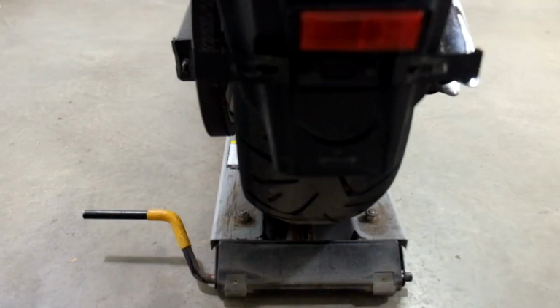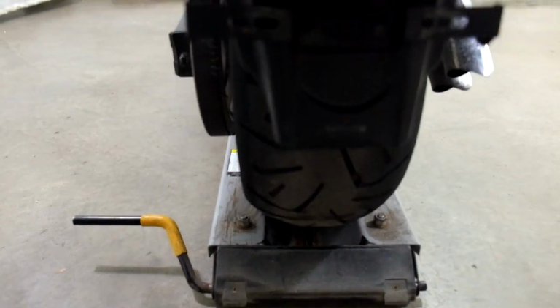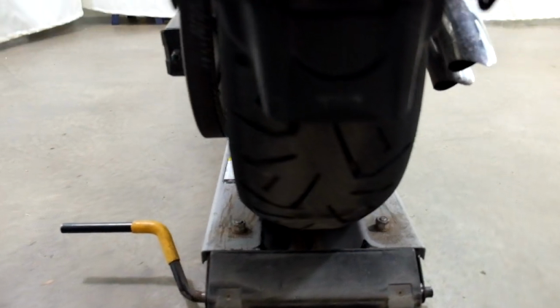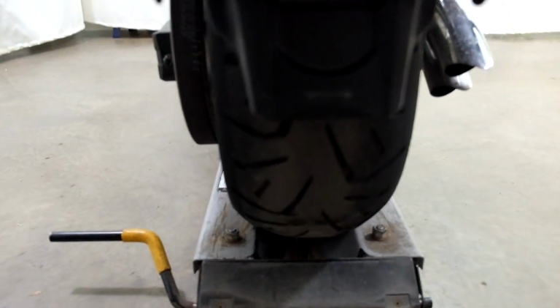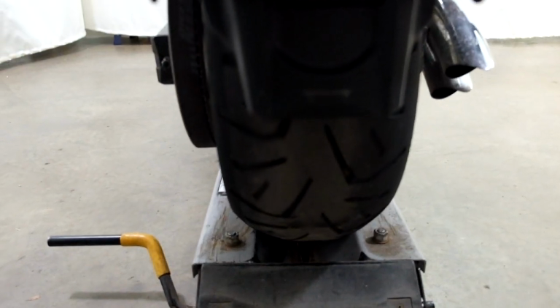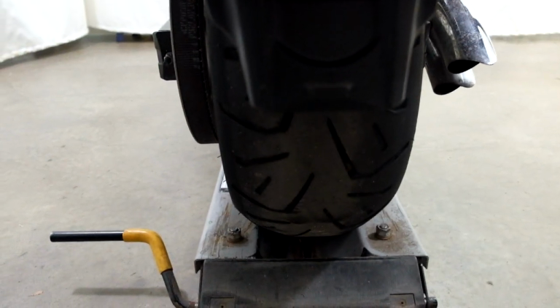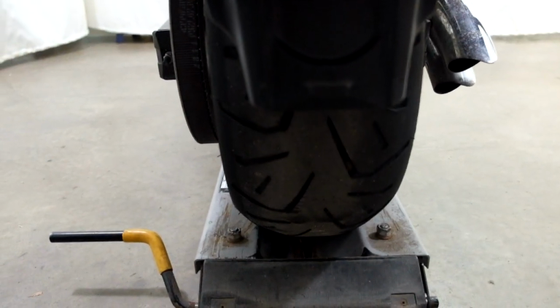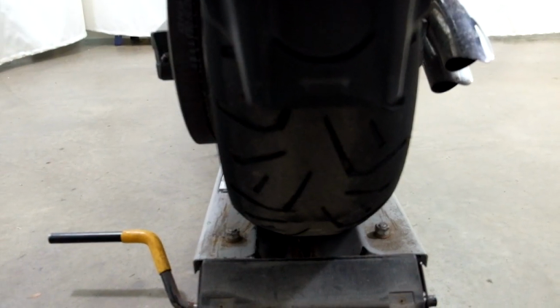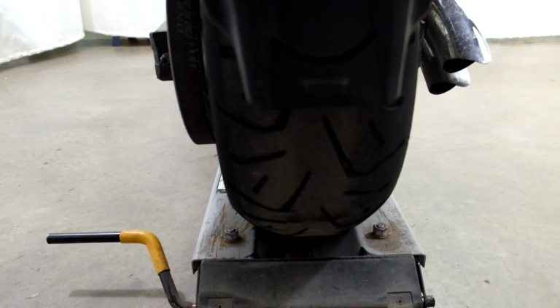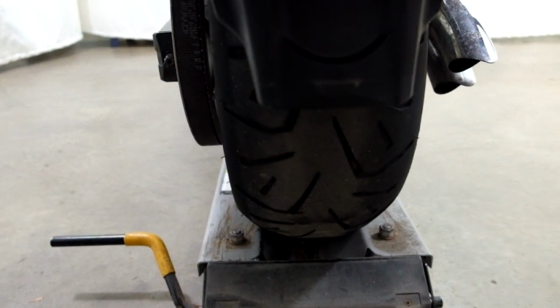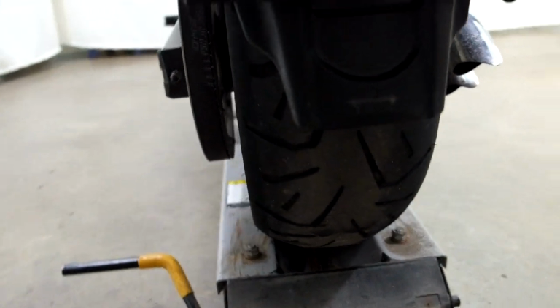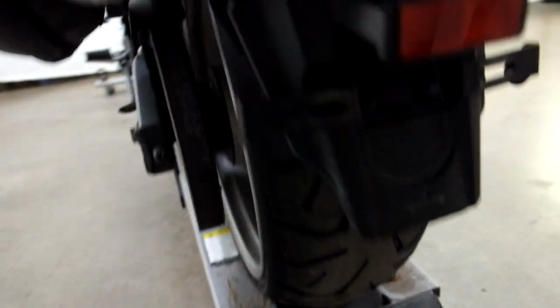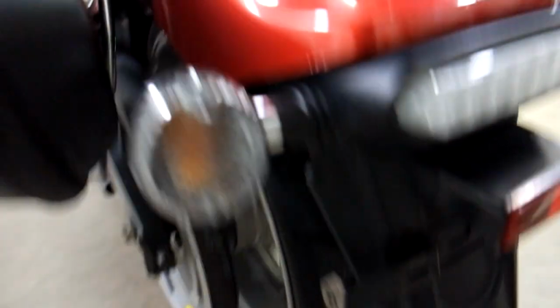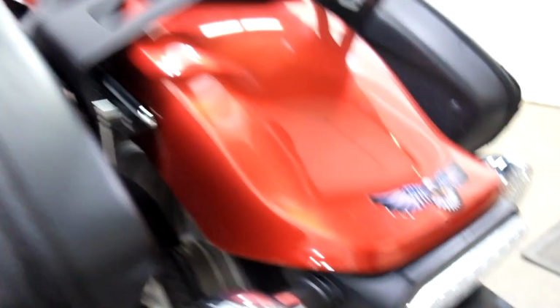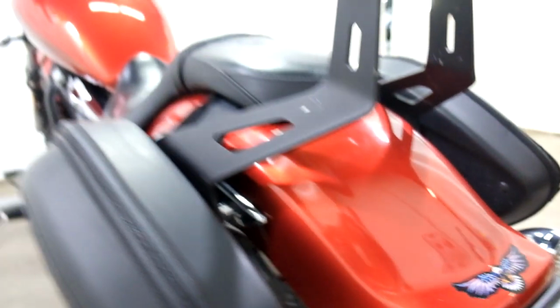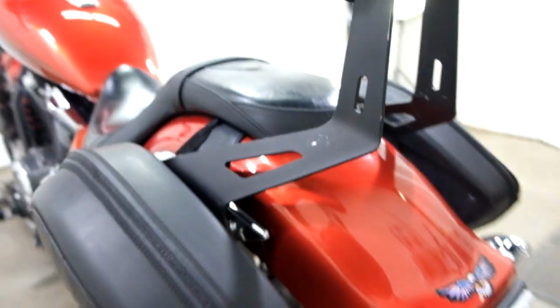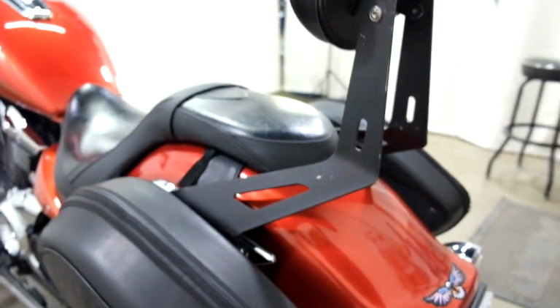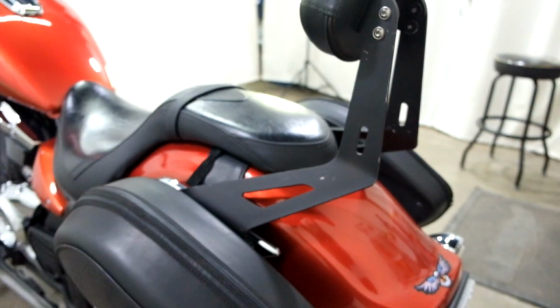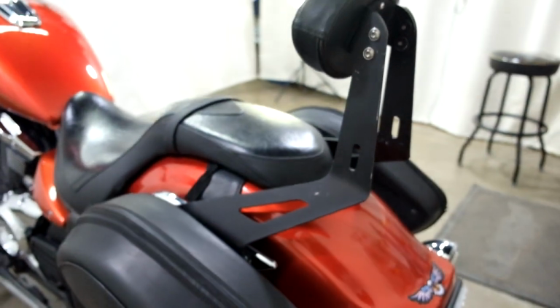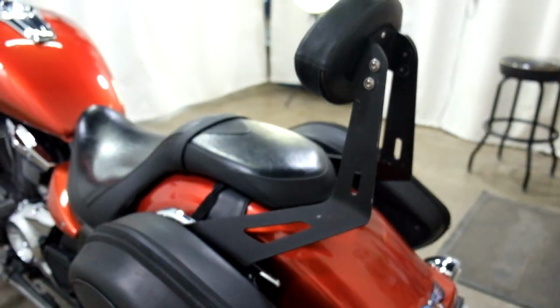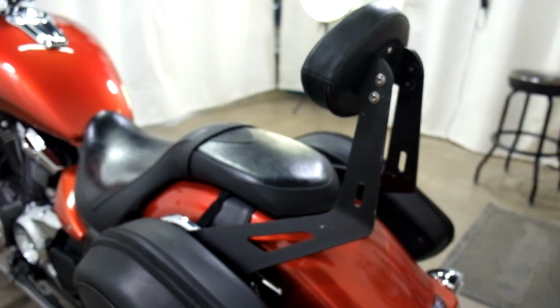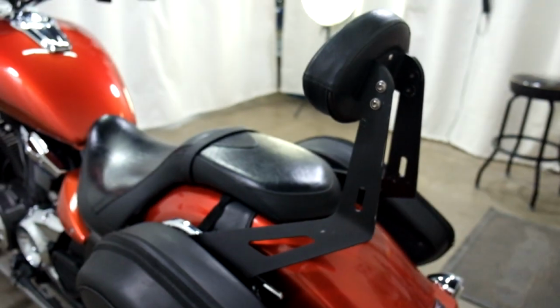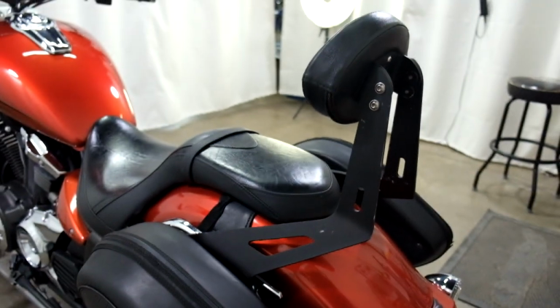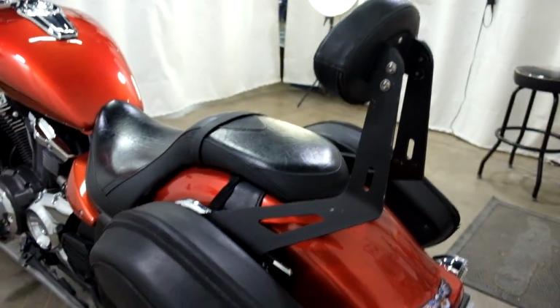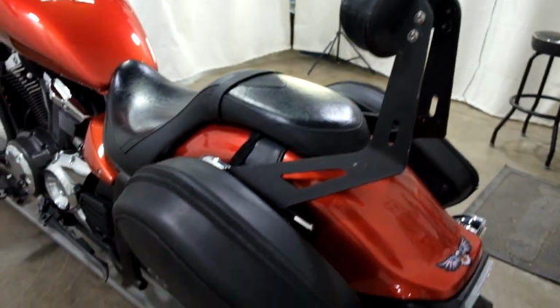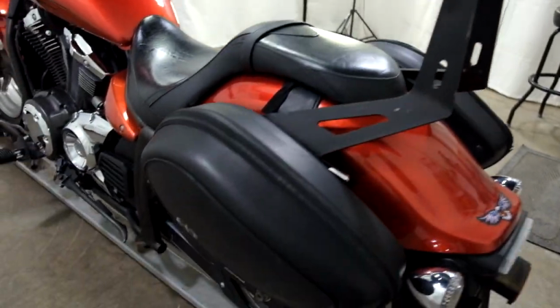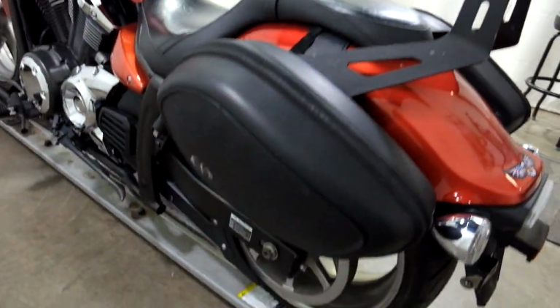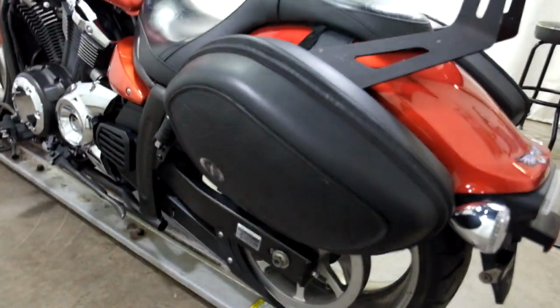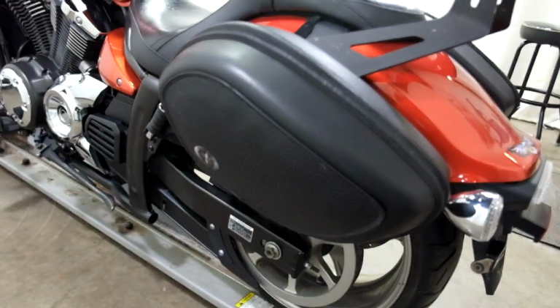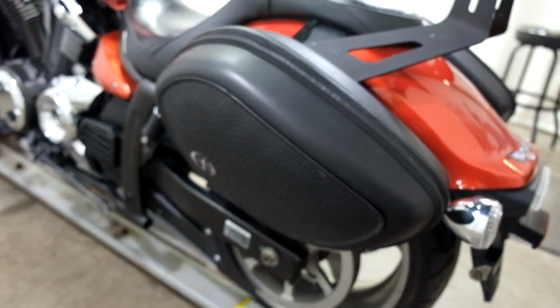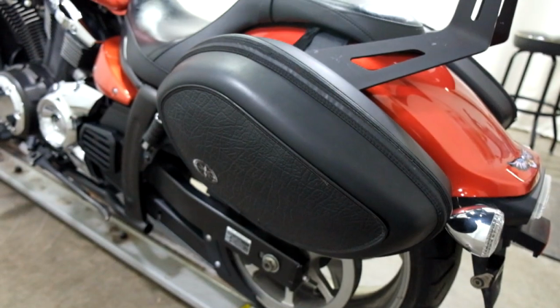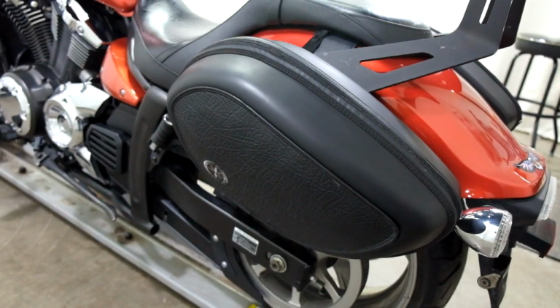The rear tire is in good shape, got some miles on it left still. And again, our passenger backrest with the soft side saddlebags.